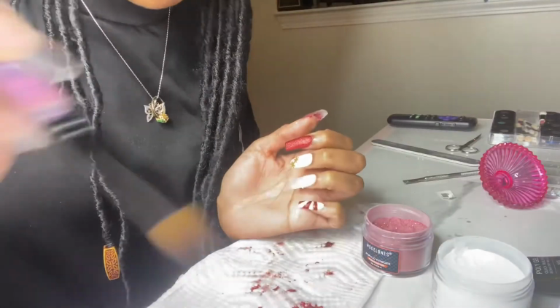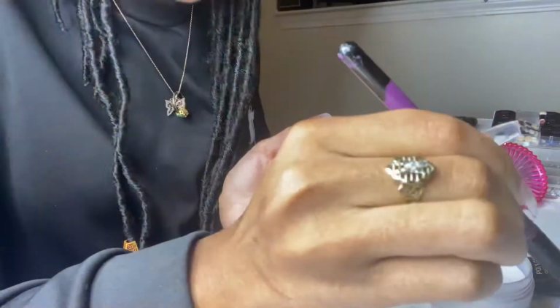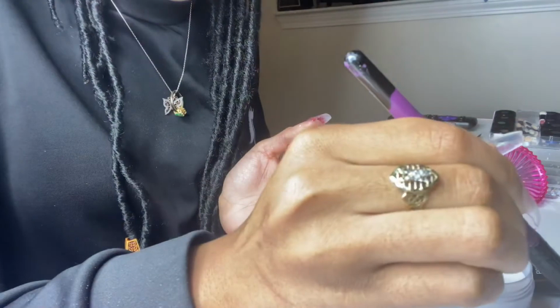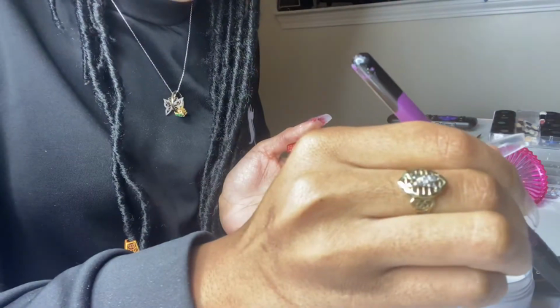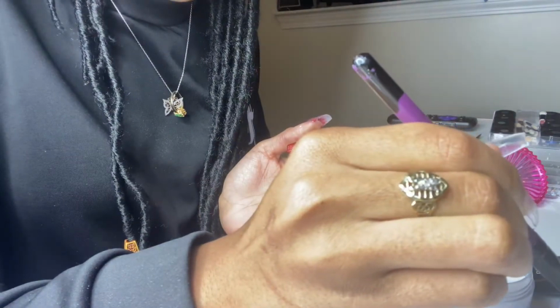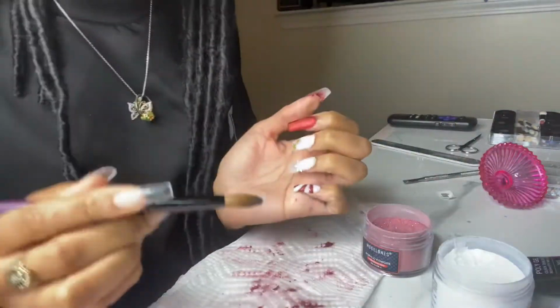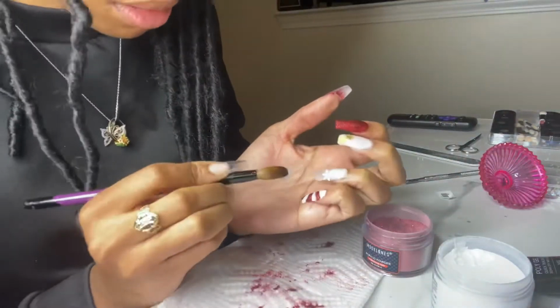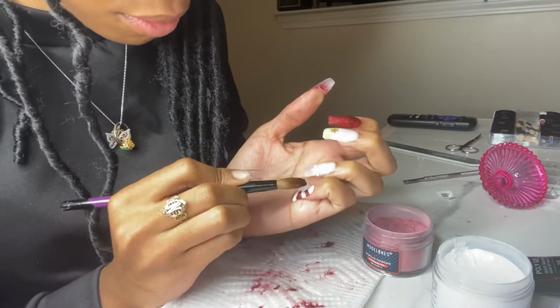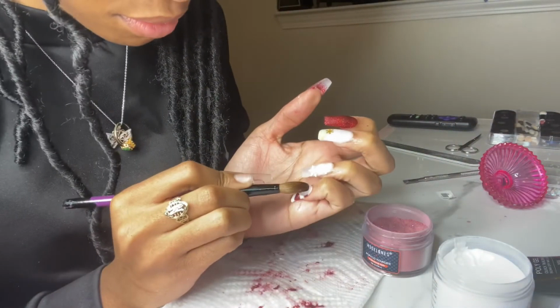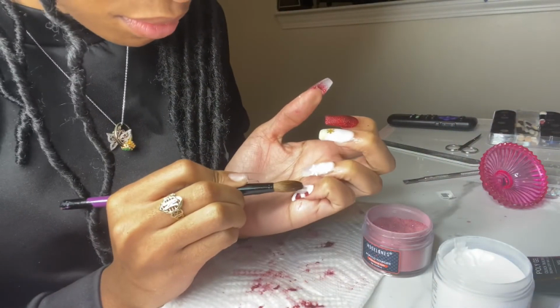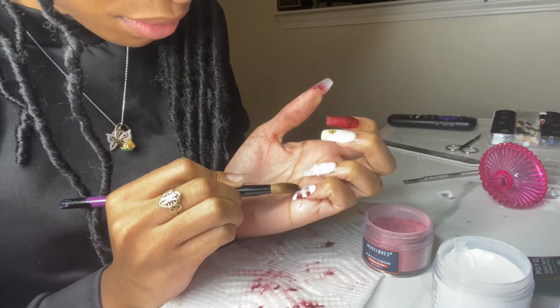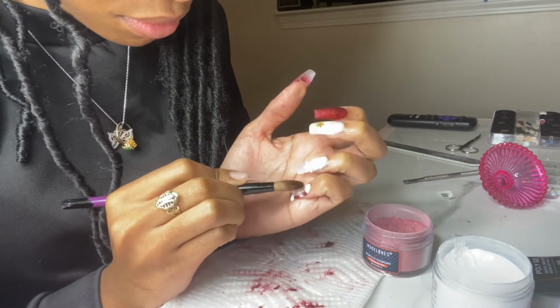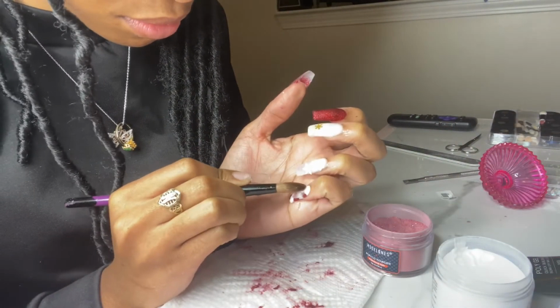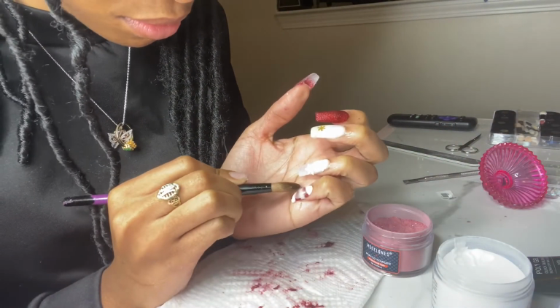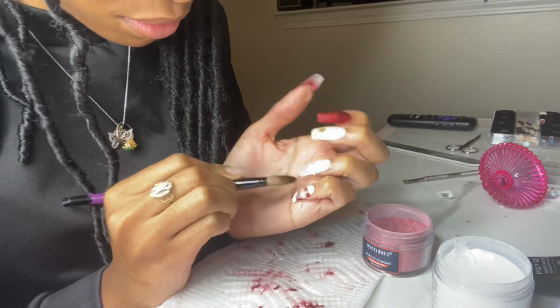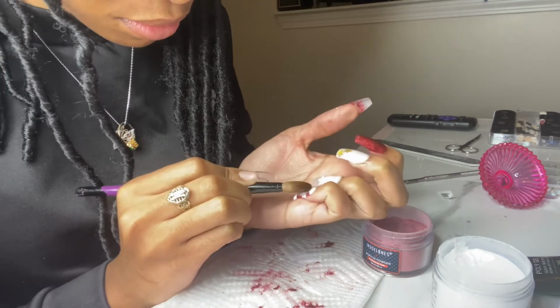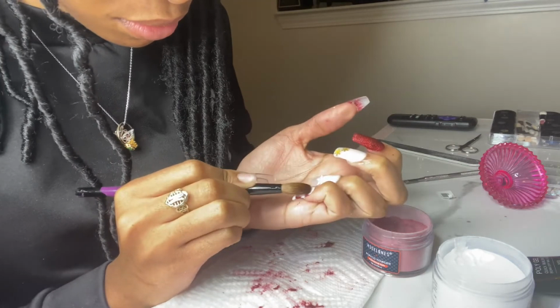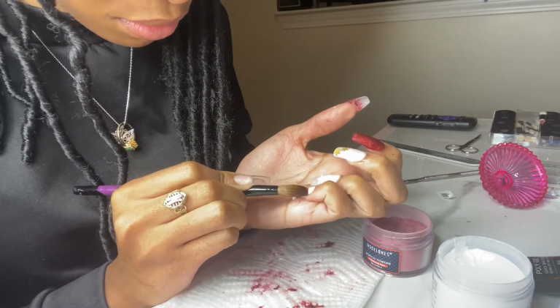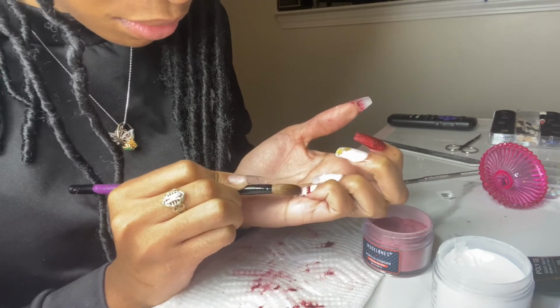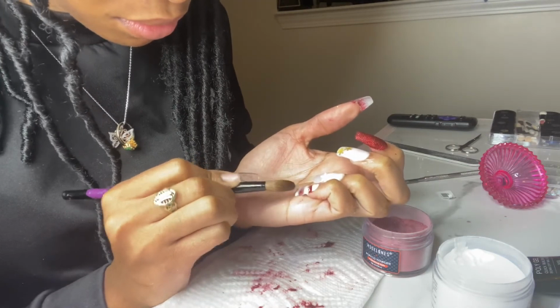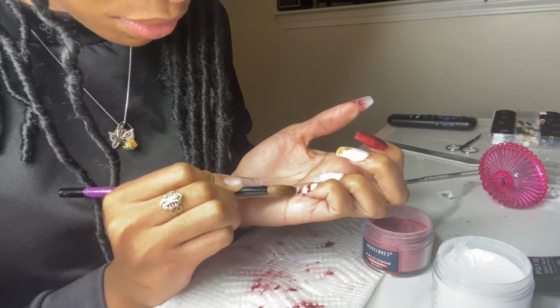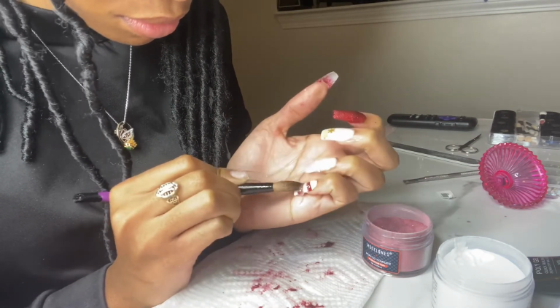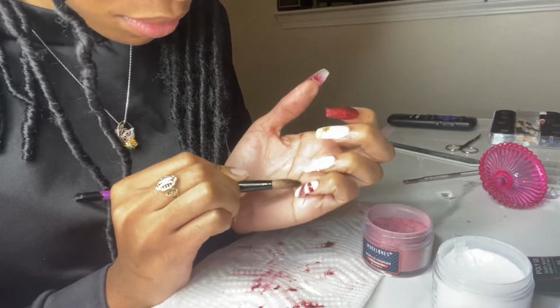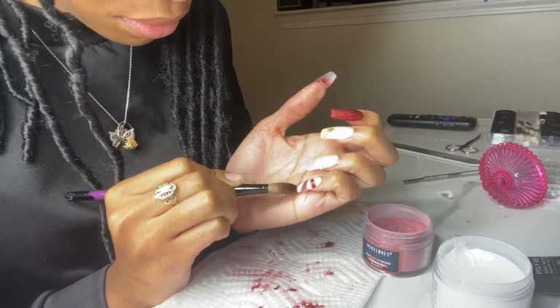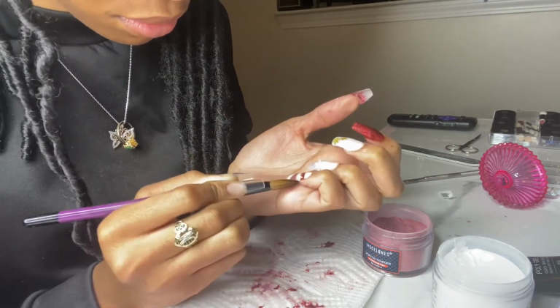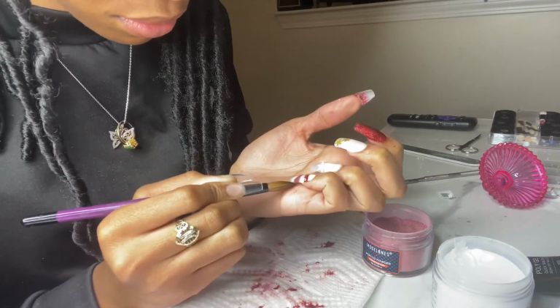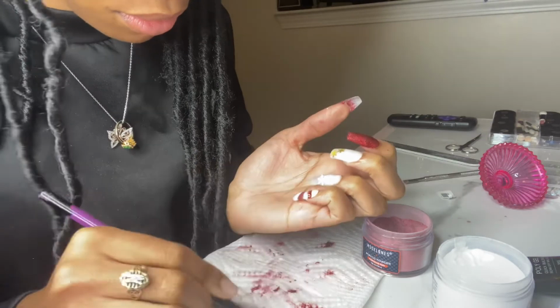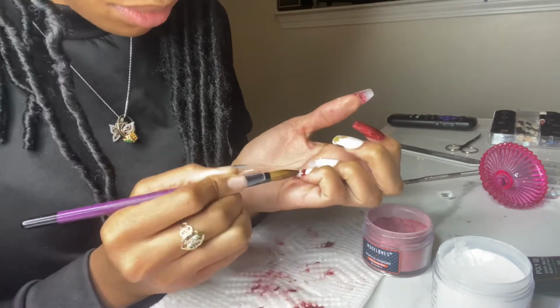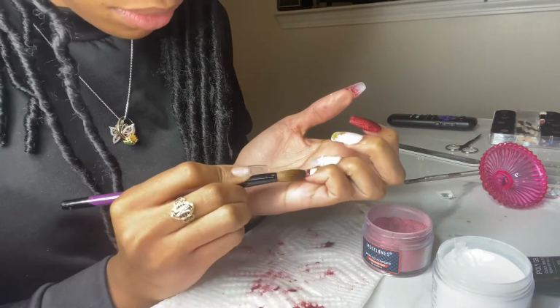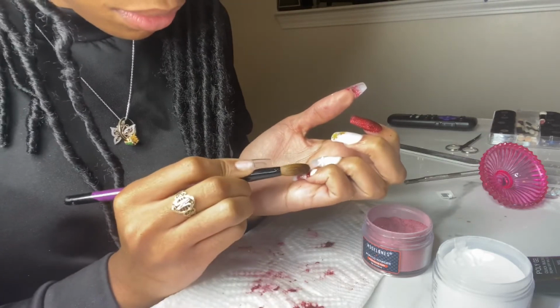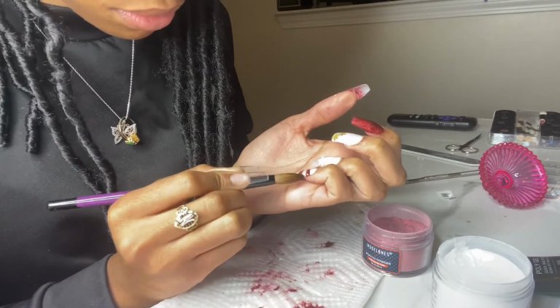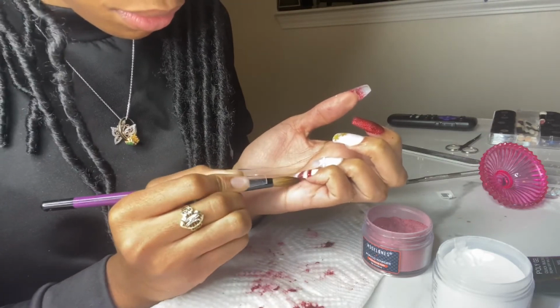Here I'm just capping all of my nails in the clear acrylic. You see me doing it on my pinky finger where I made my peppermint nail, just so that they last longer and my designs don't get messed up.